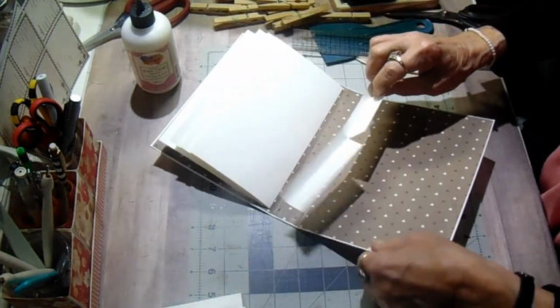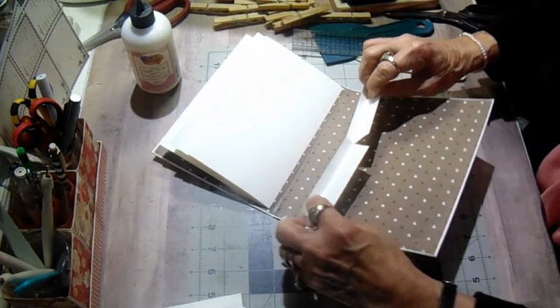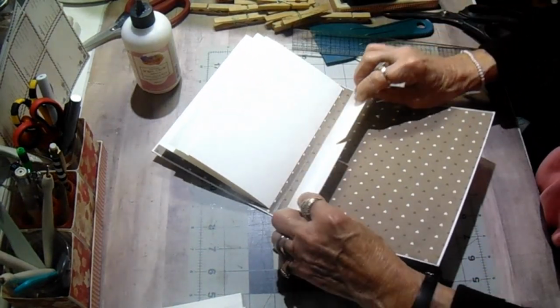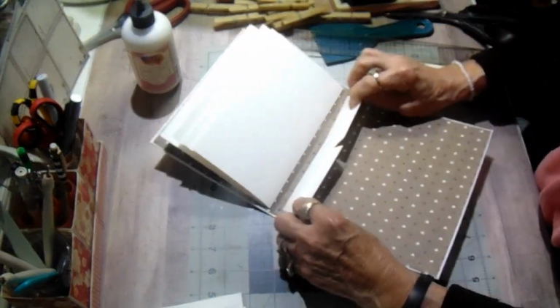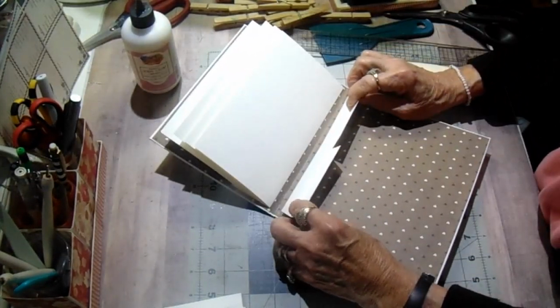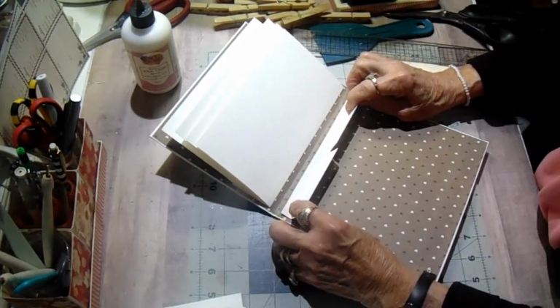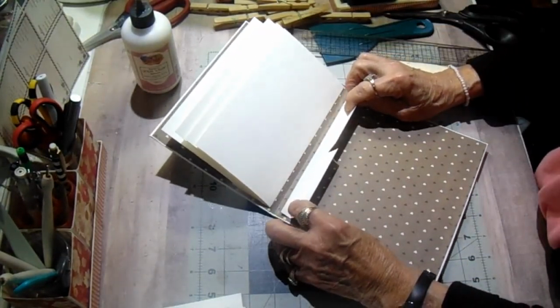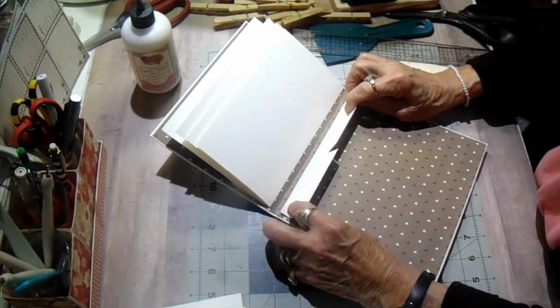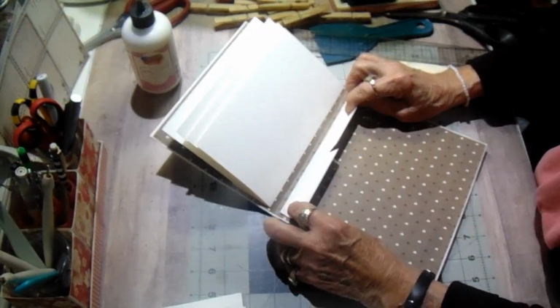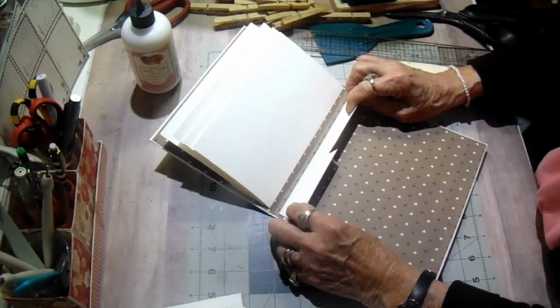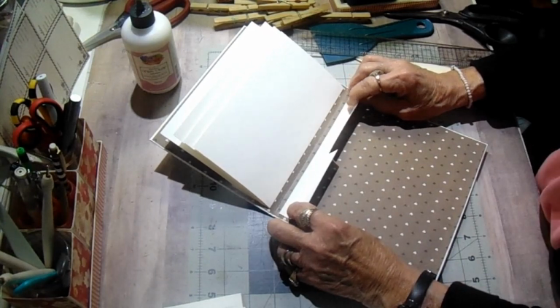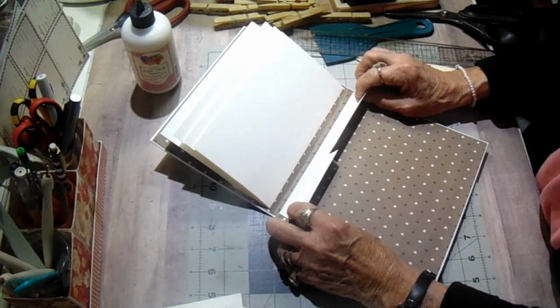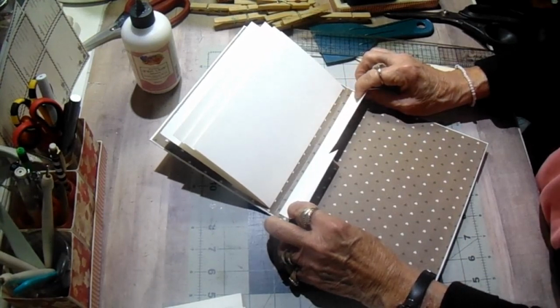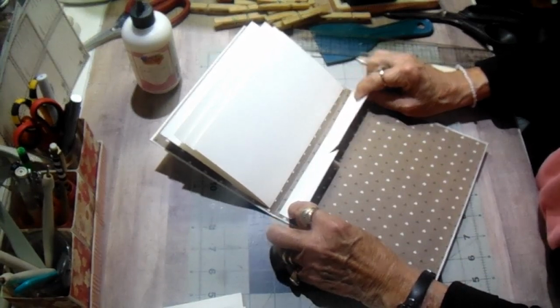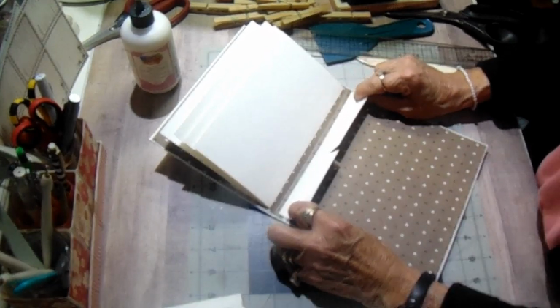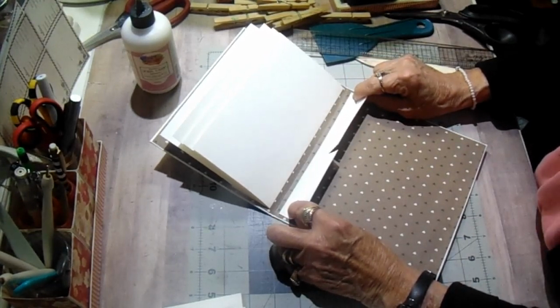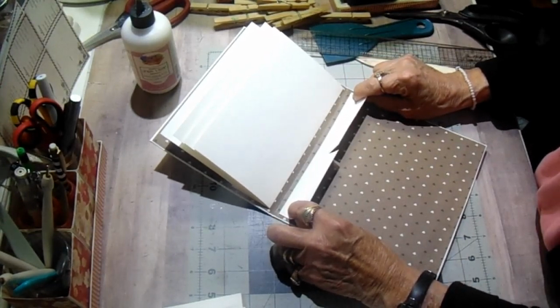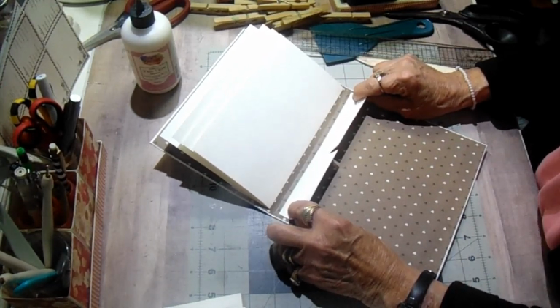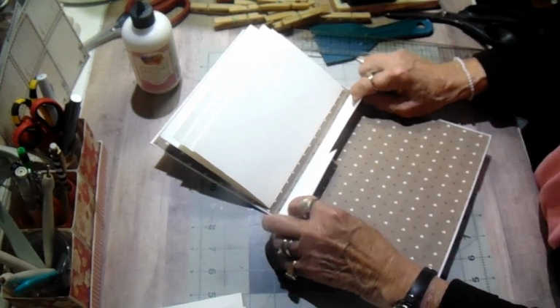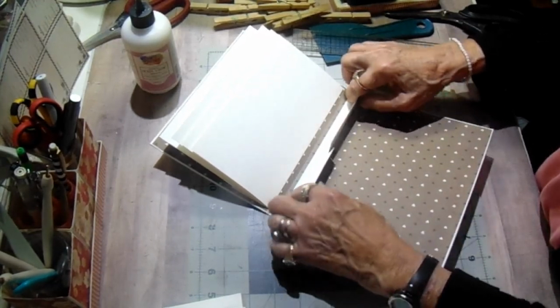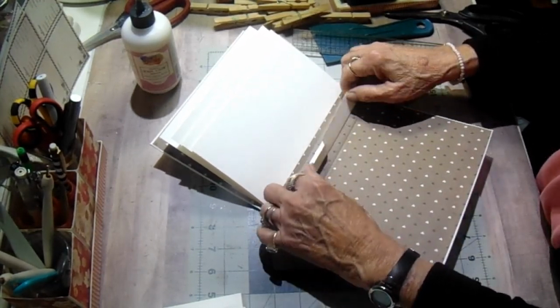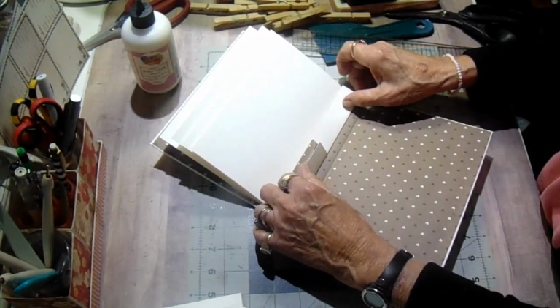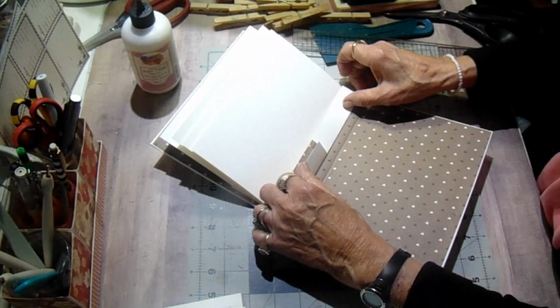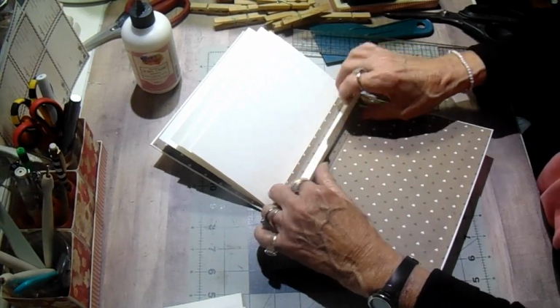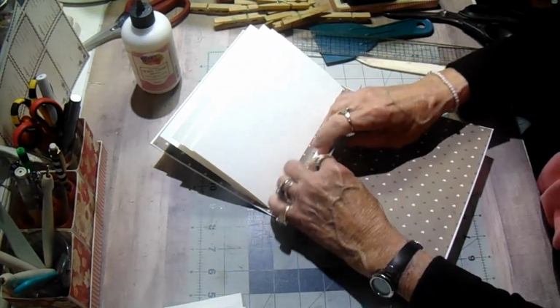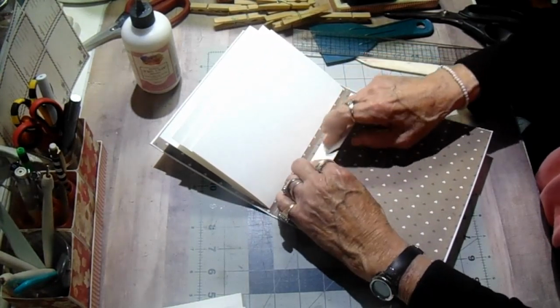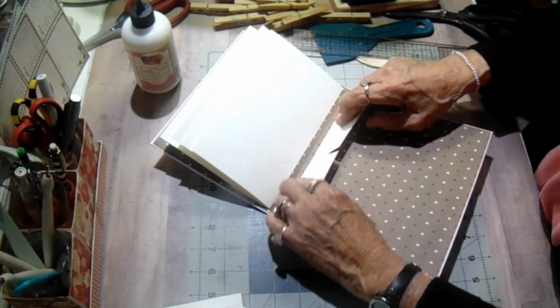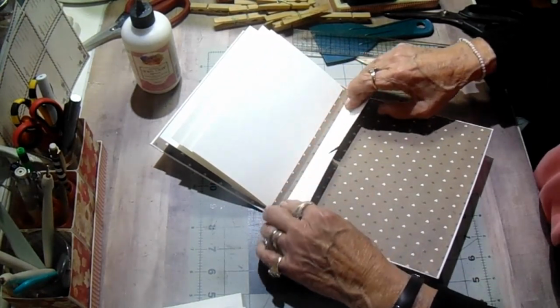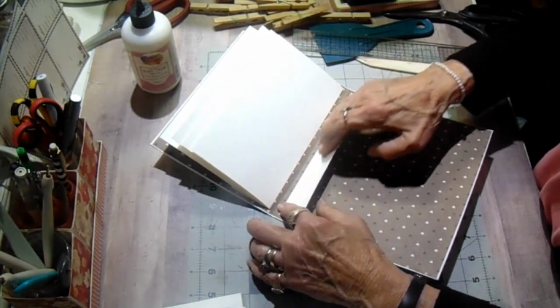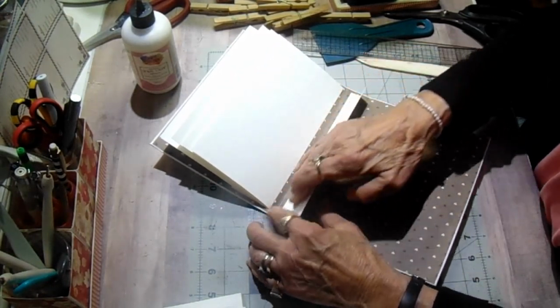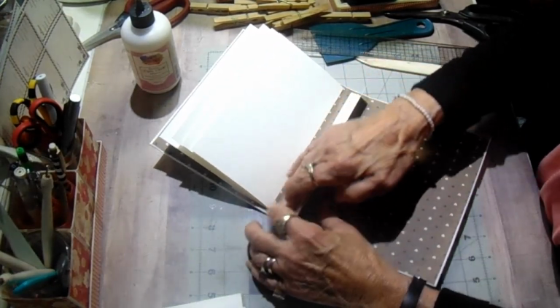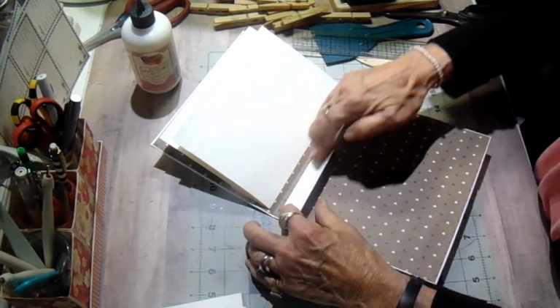I'm going to put that down in the center of the spine. And then I can go back and cut a piece of designer paper to cover up this flange that shows. Let me turn it where I can get it straight and put it right down the center — yes, that matches with the page.